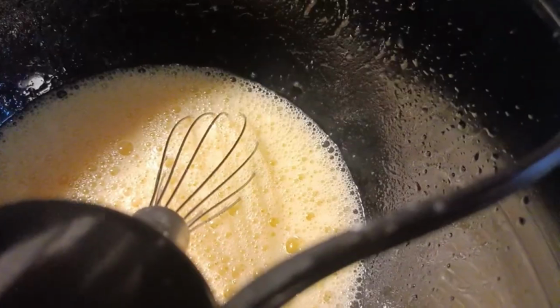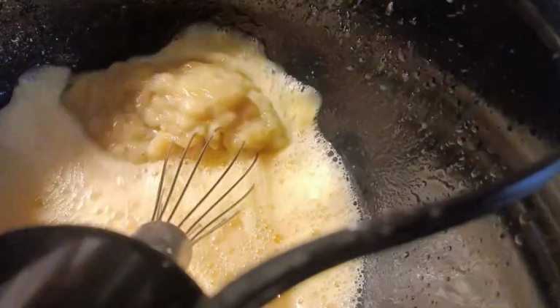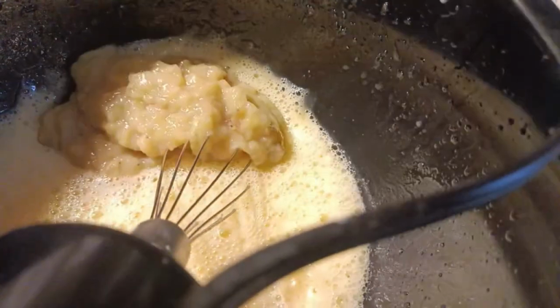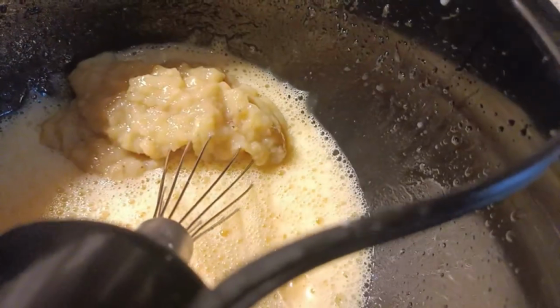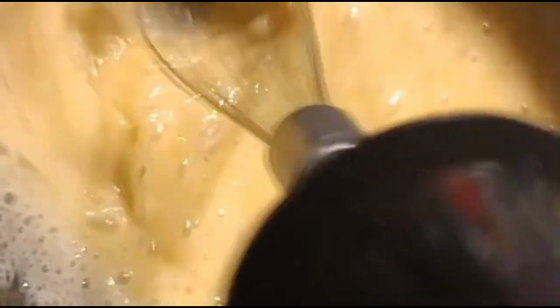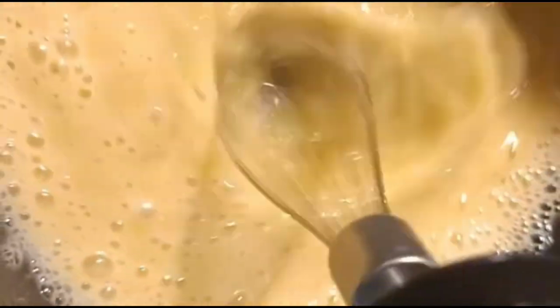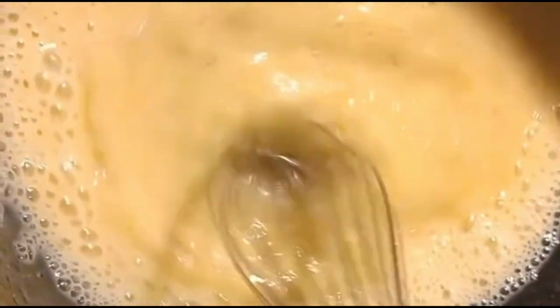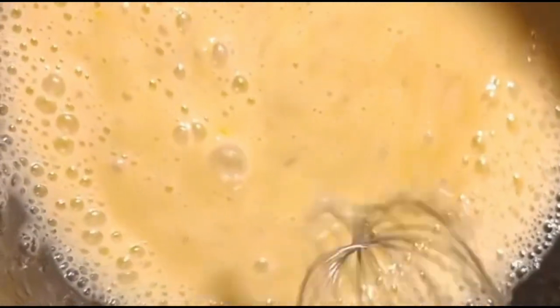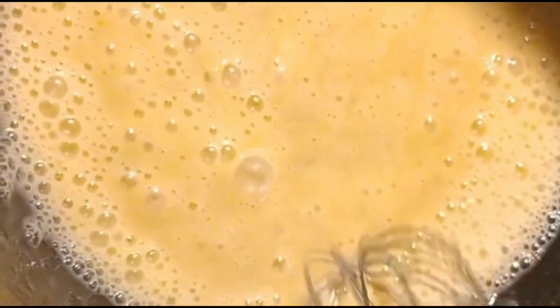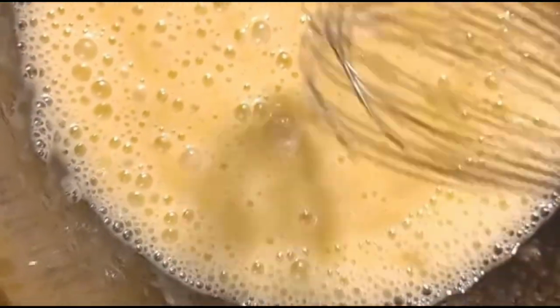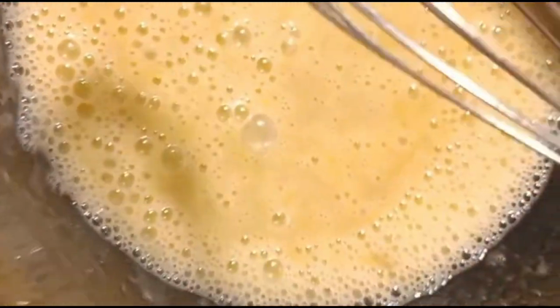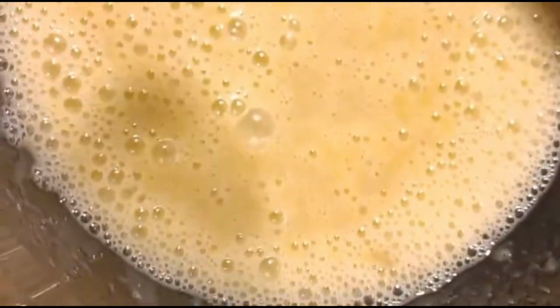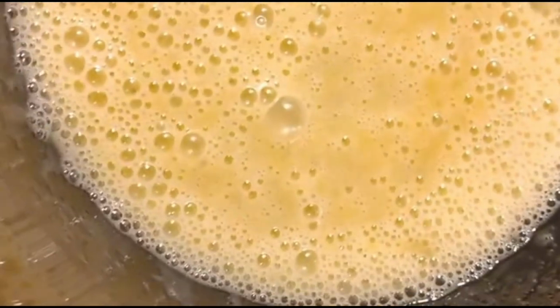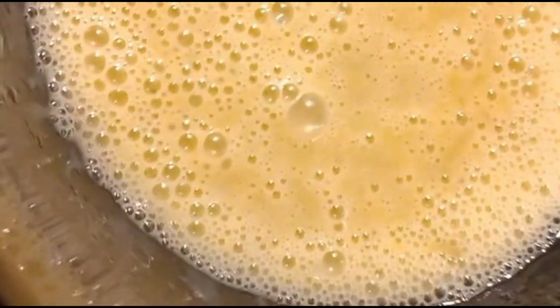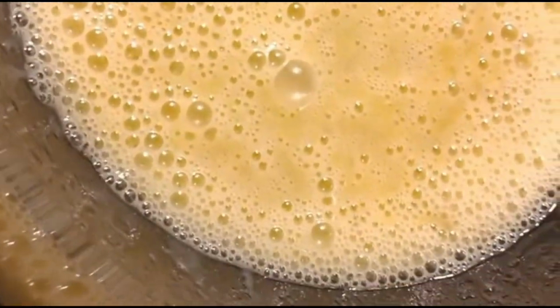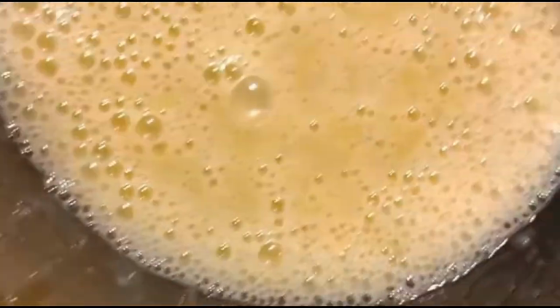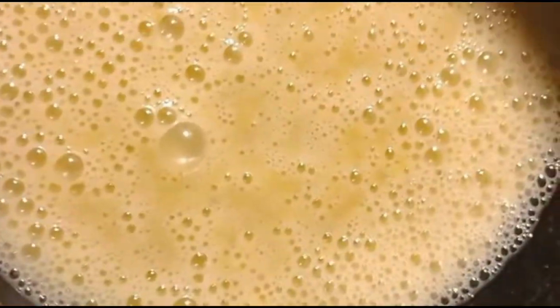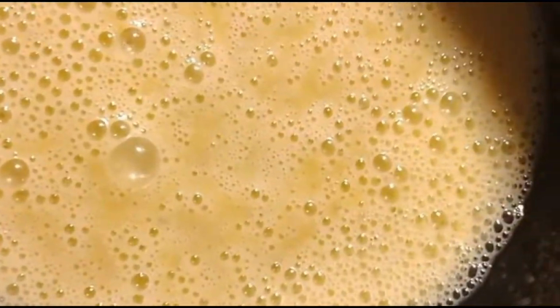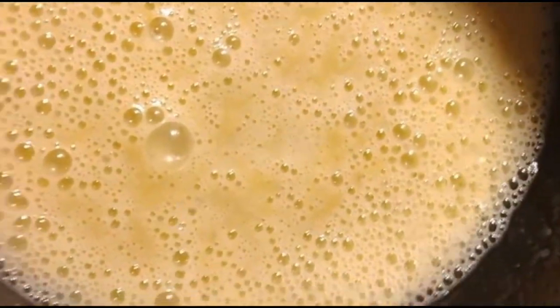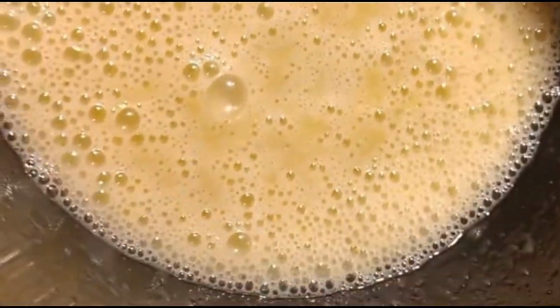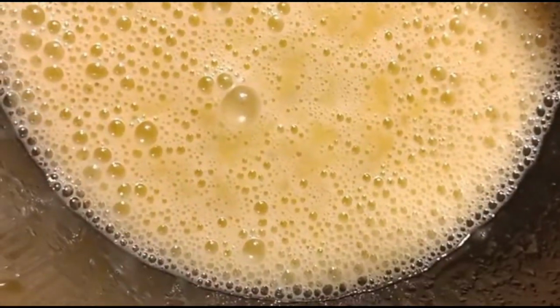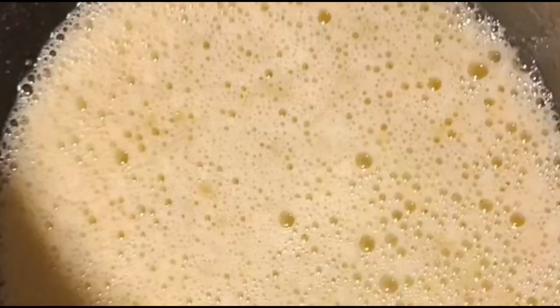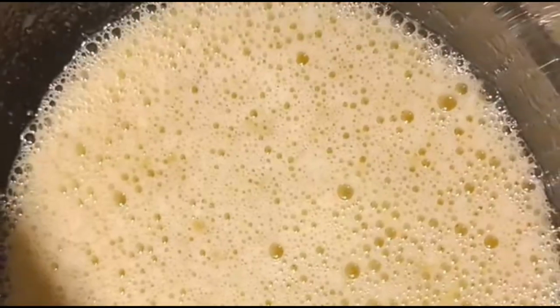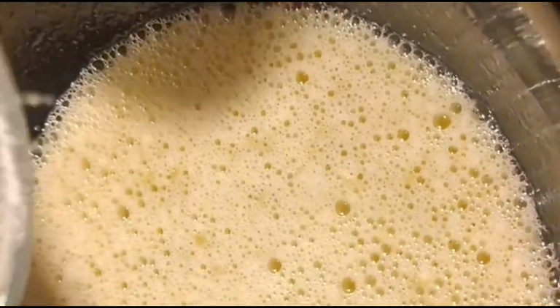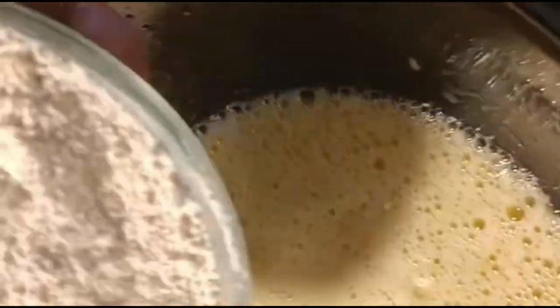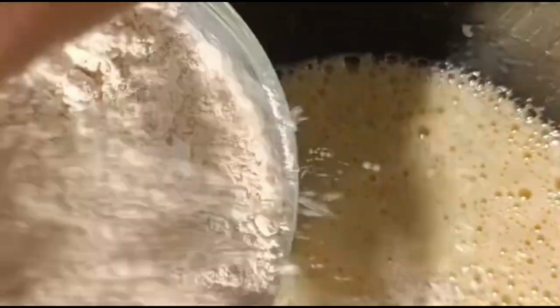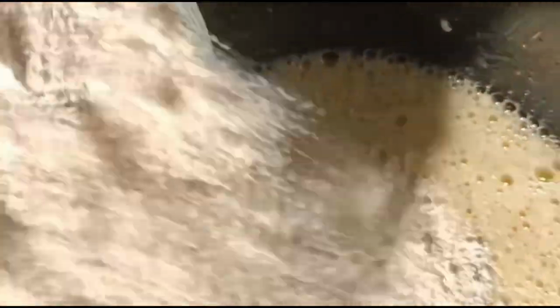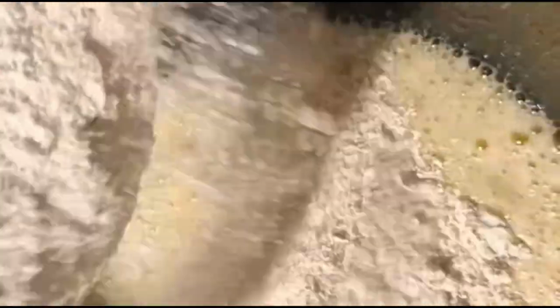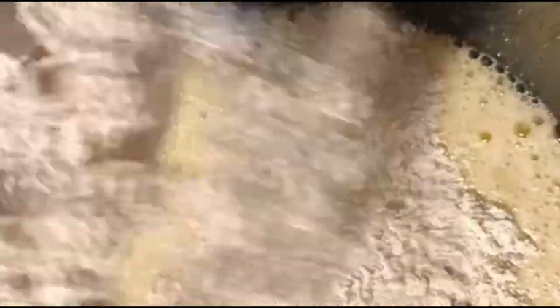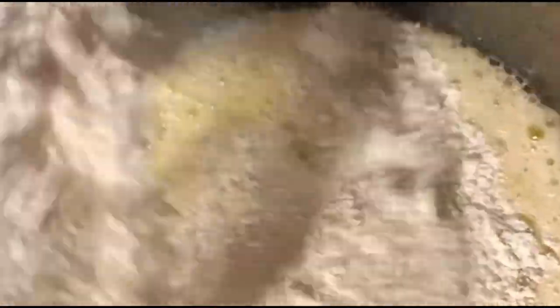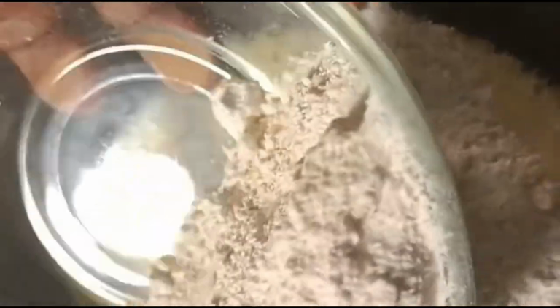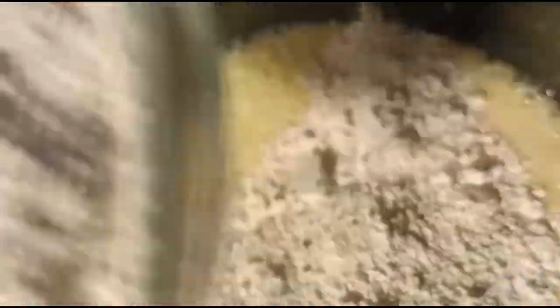Once you see it foamy, then you're good. Add your mashed bananas and mix for about one to two minutes. See how foamy the liquid looks — this is just perfect.